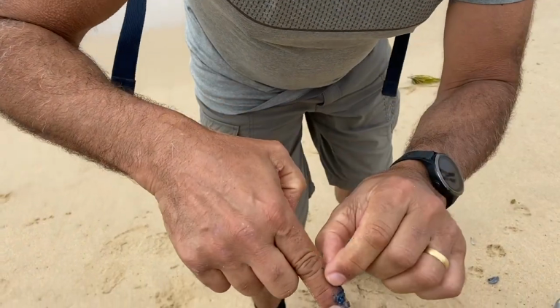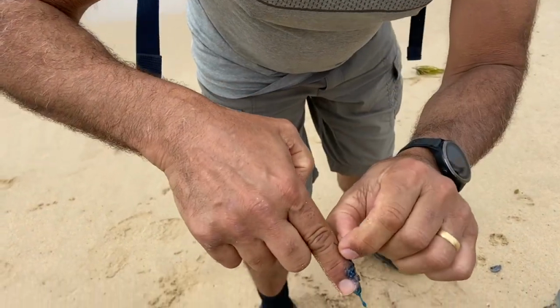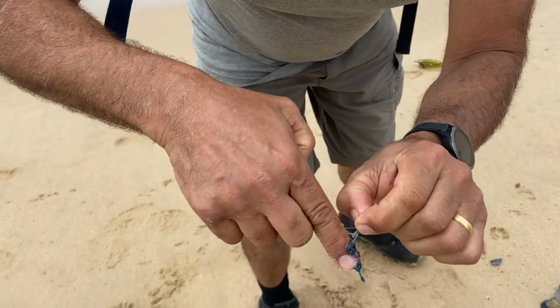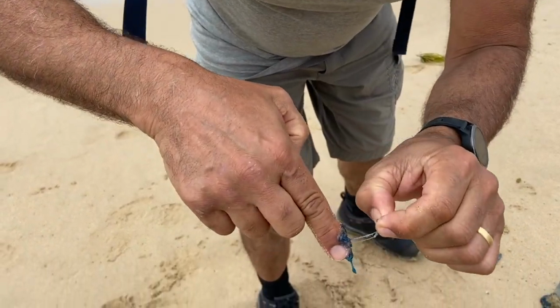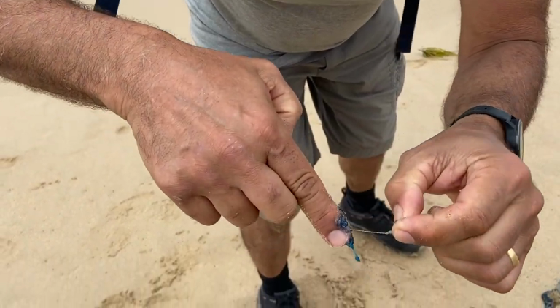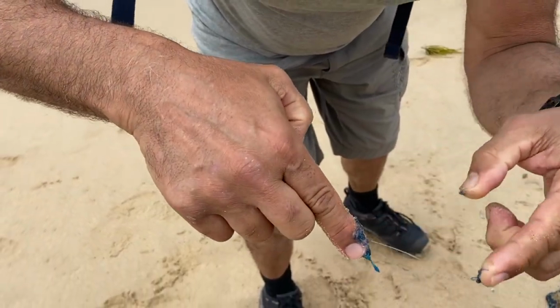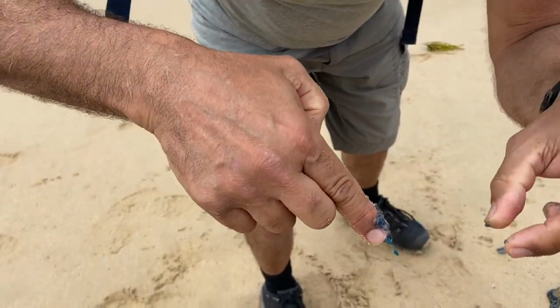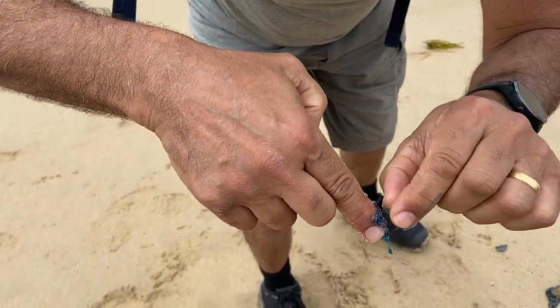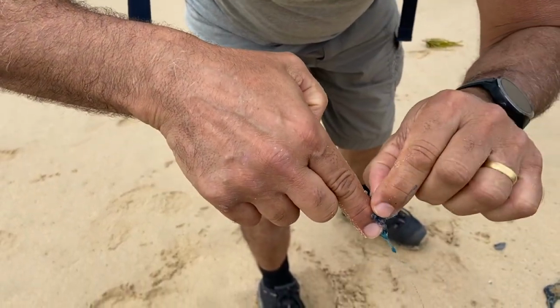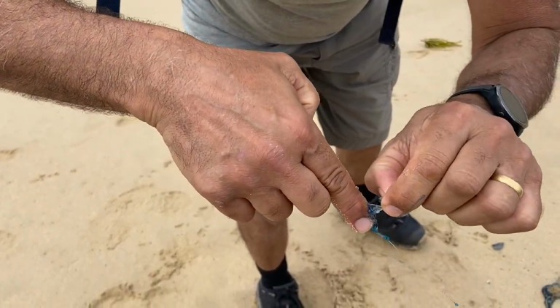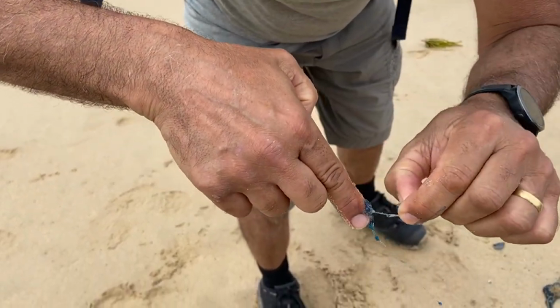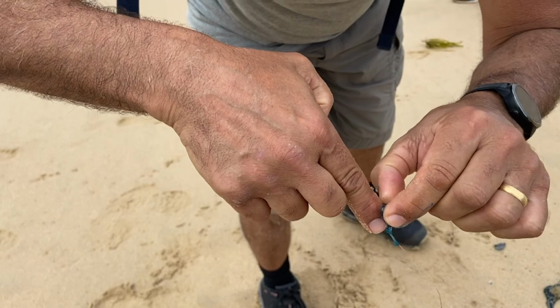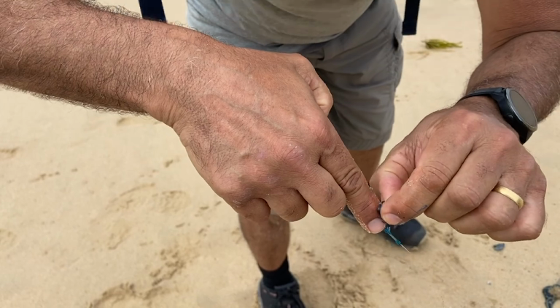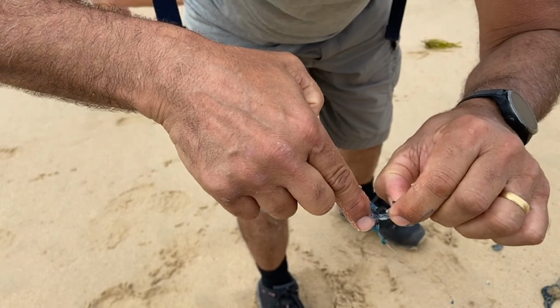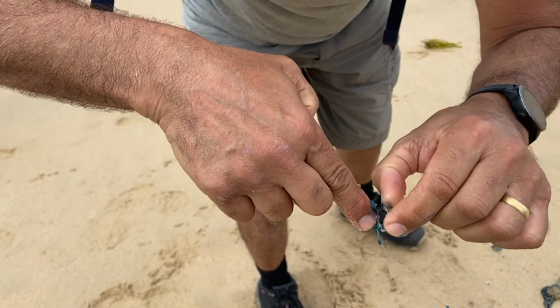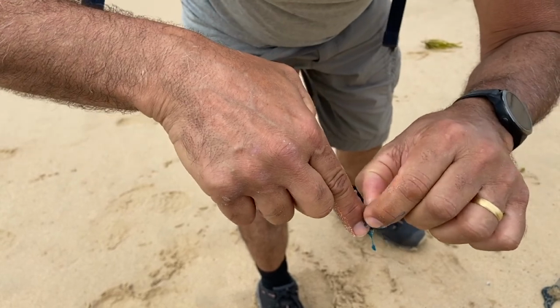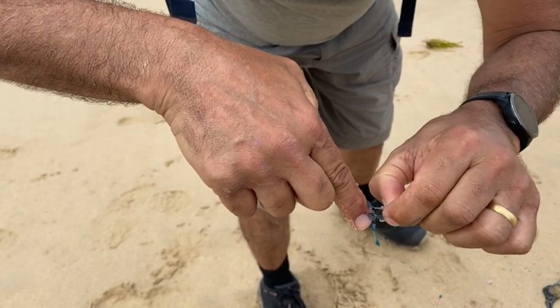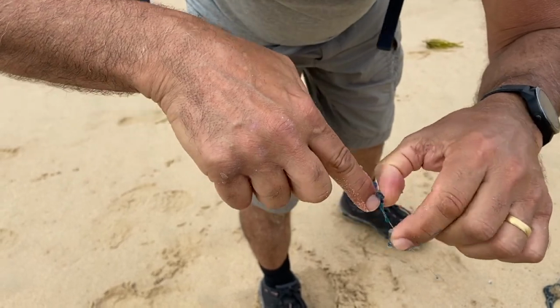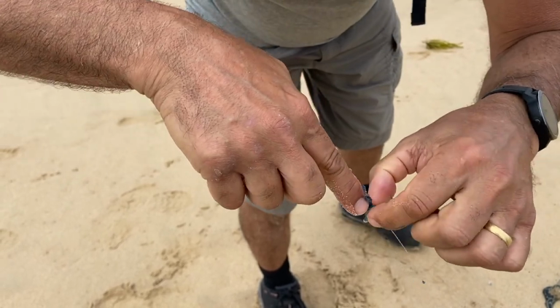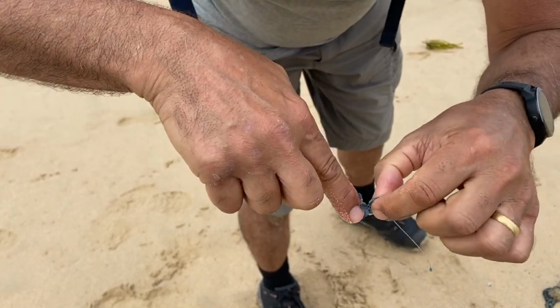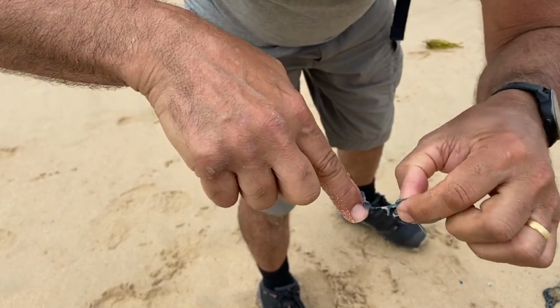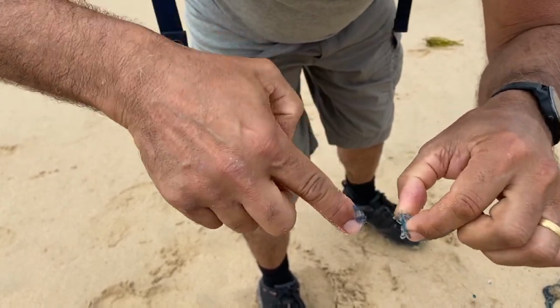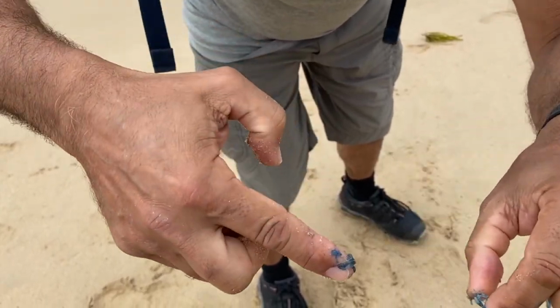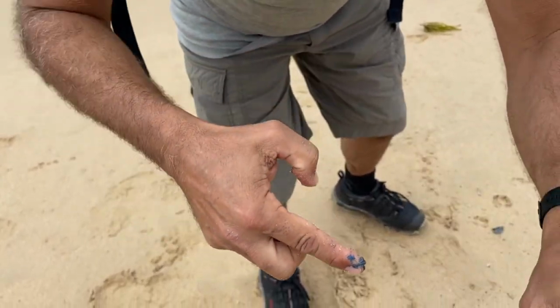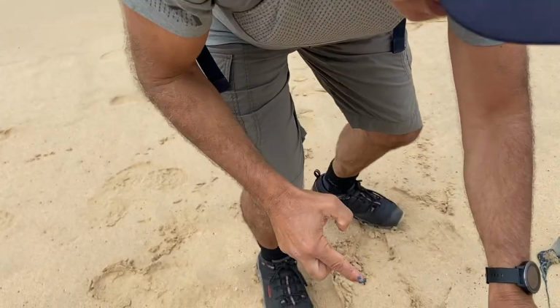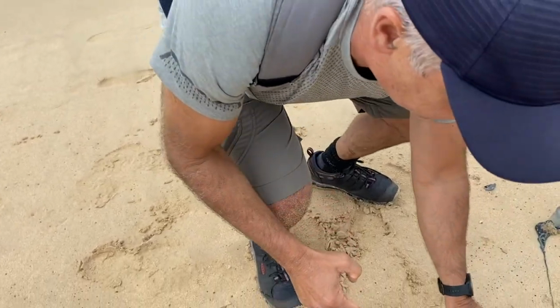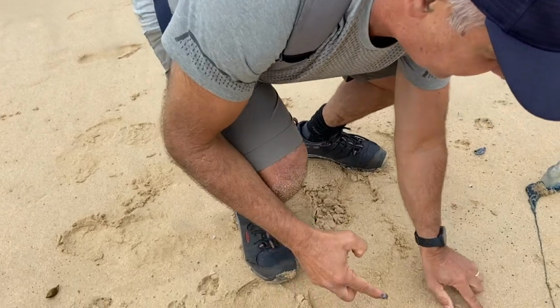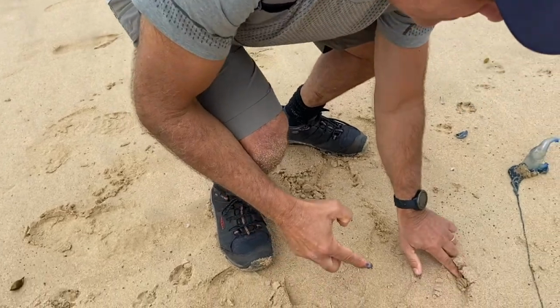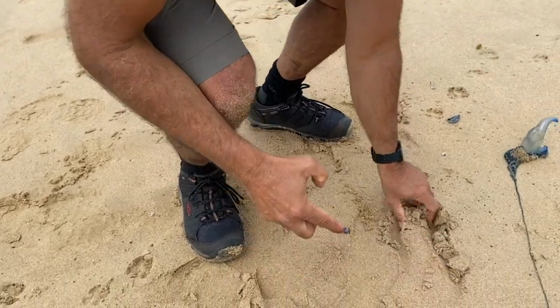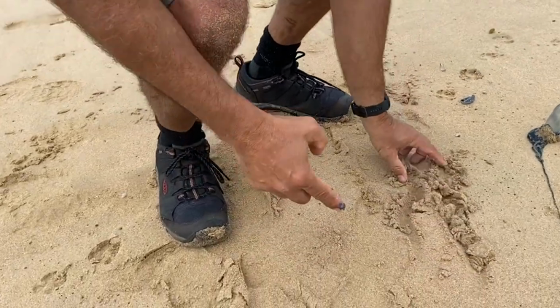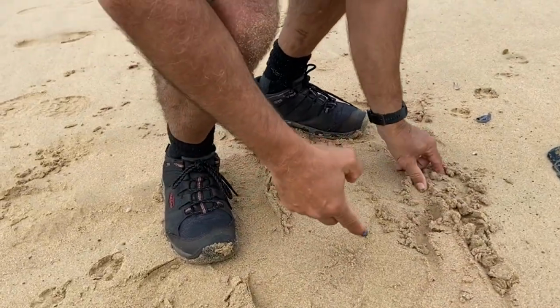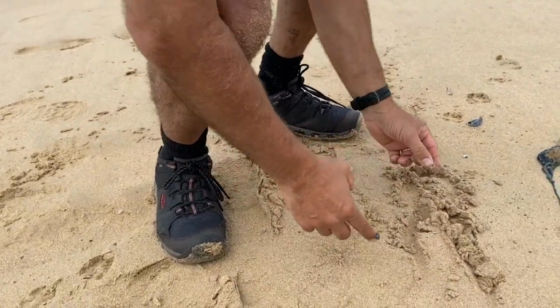Now I've just got to actually try and pull the stingers off, get them off a little bit at a time. You can see how it's gripped on. Pull that back off.